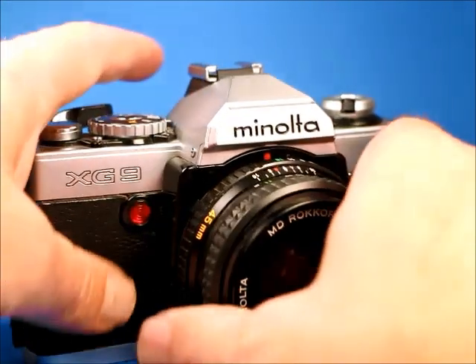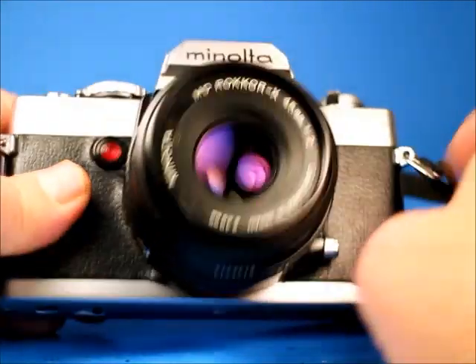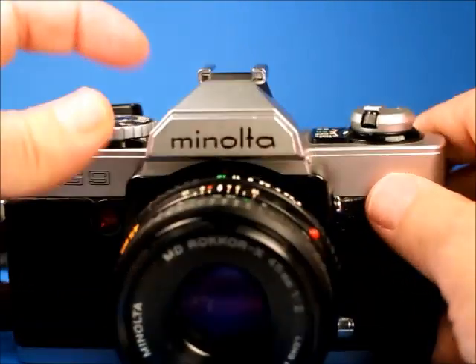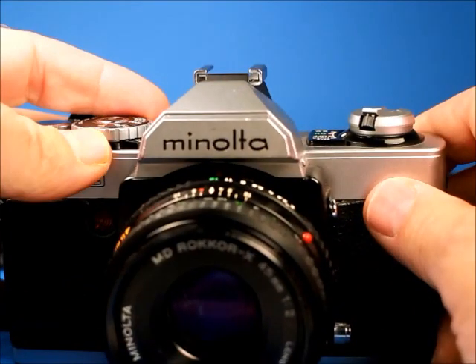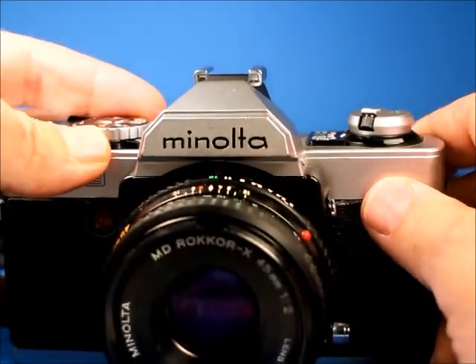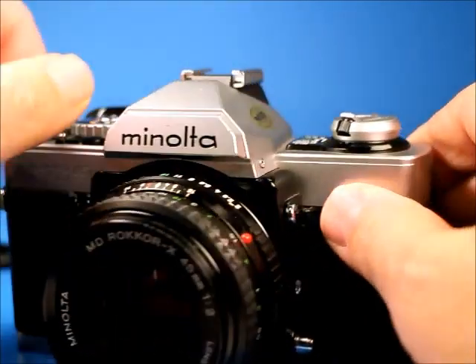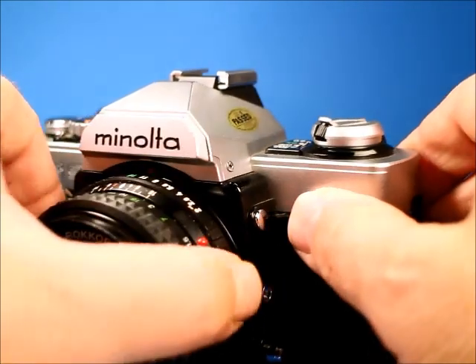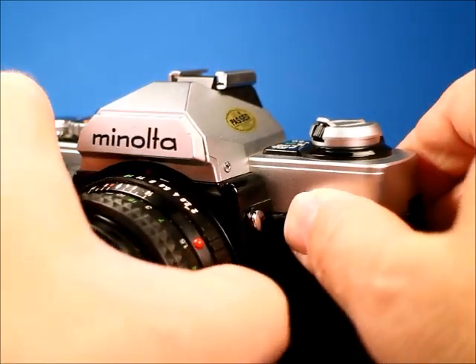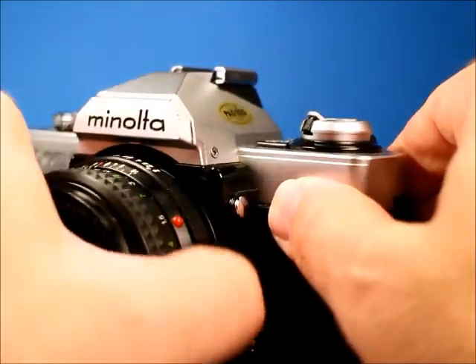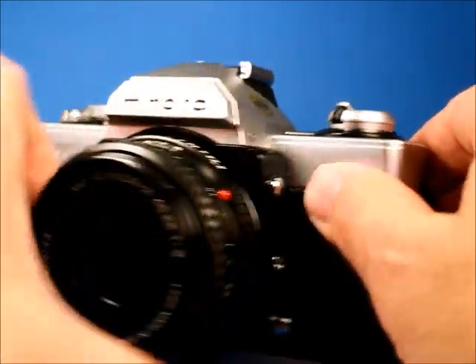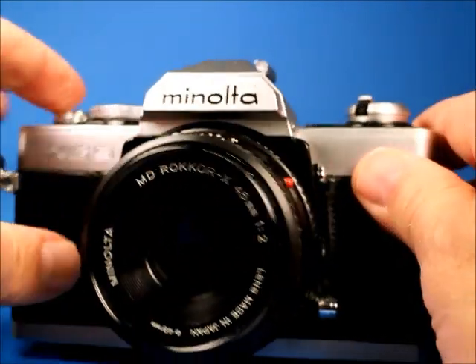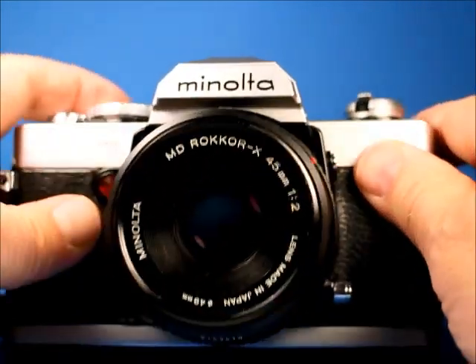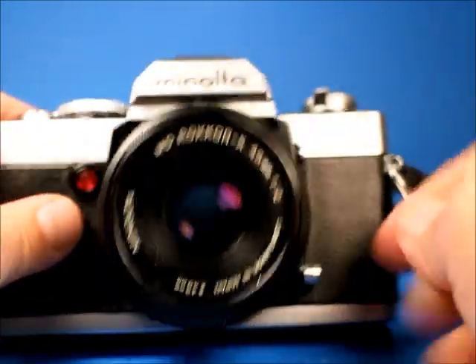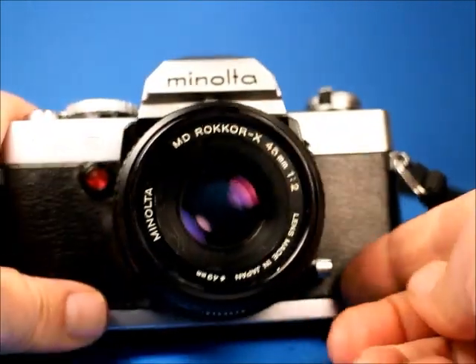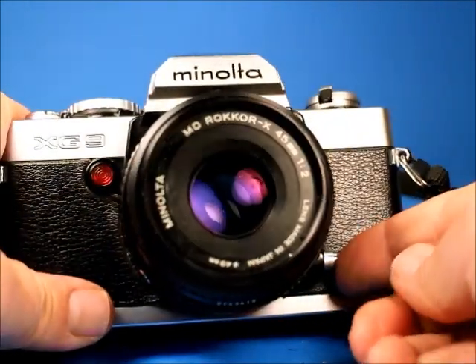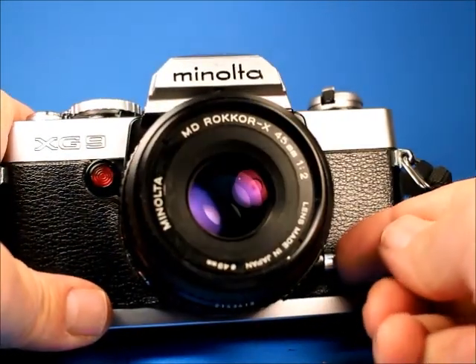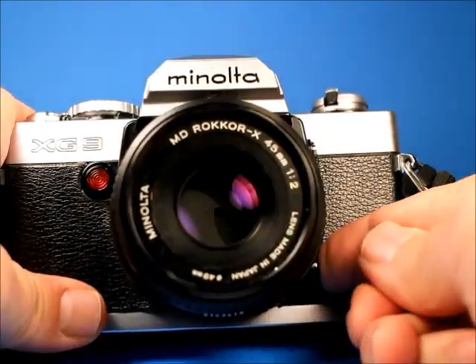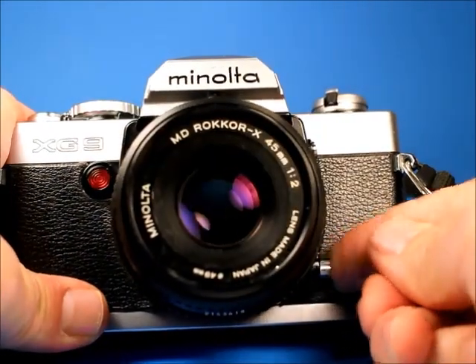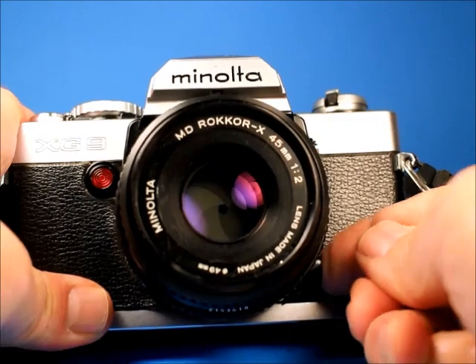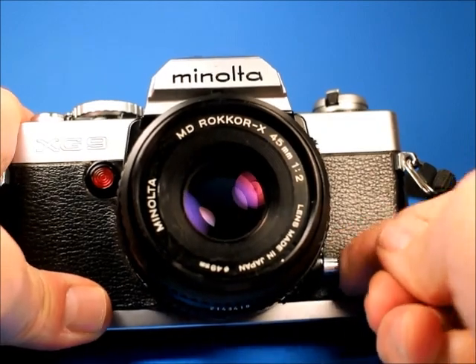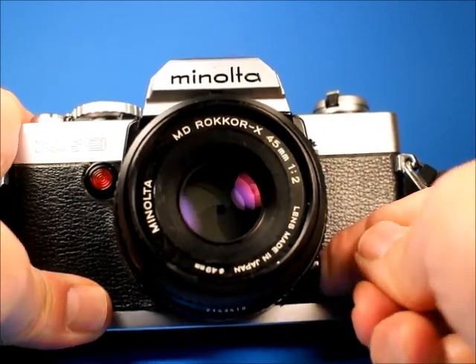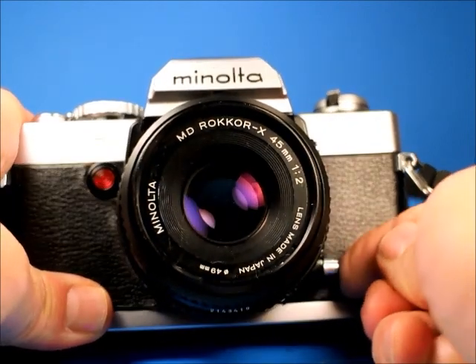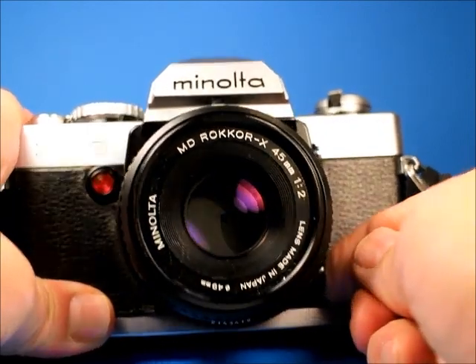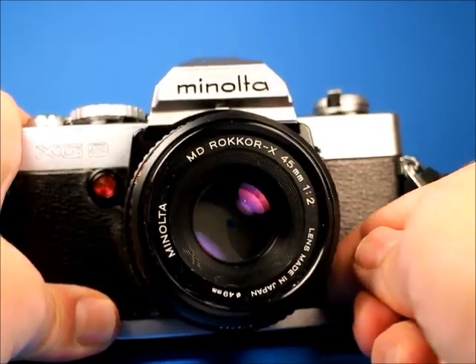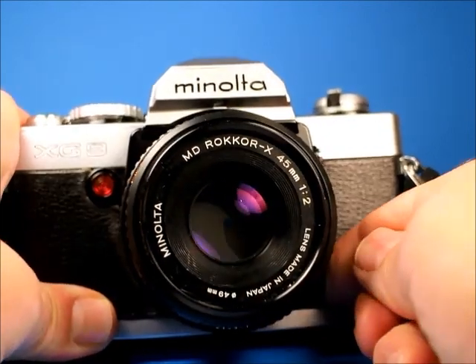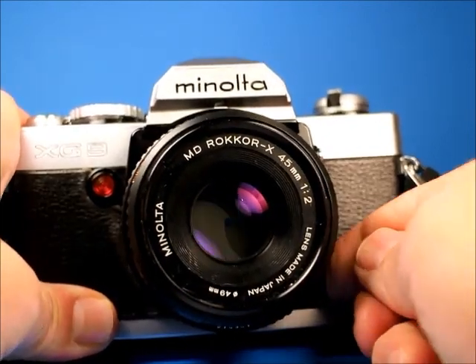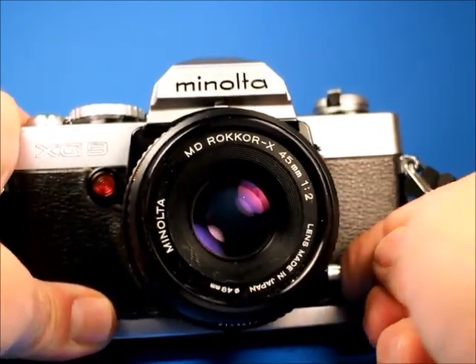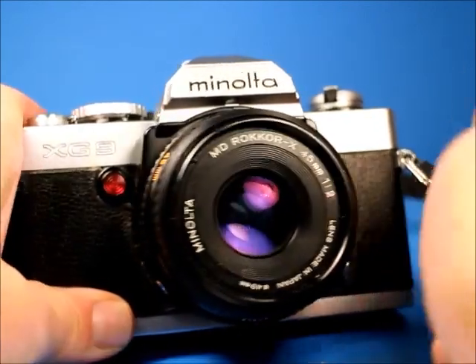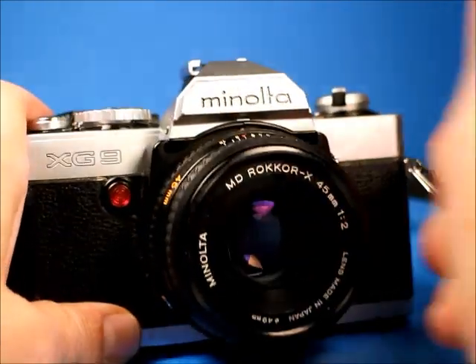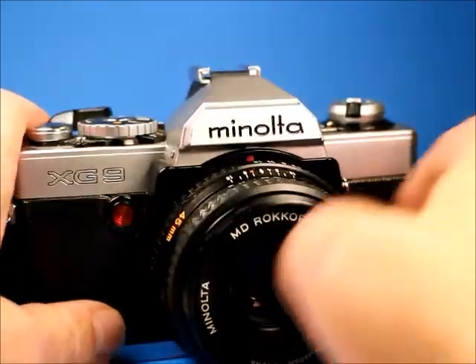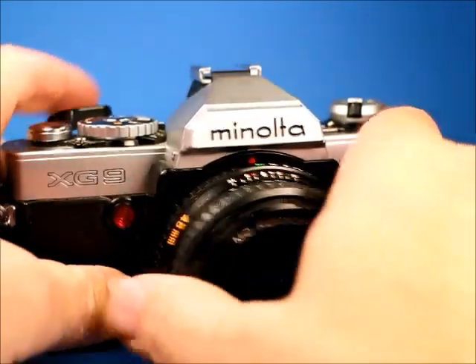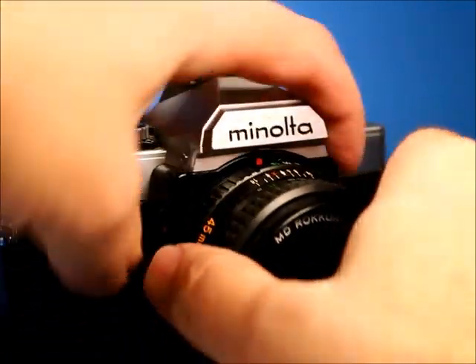I've got it set at F16. We'll check out the stop-down preview button — you can see it stopping down the lens there. So that's working properly.